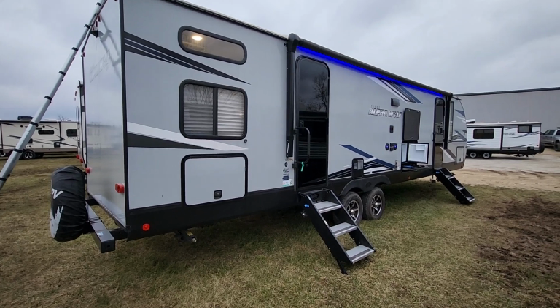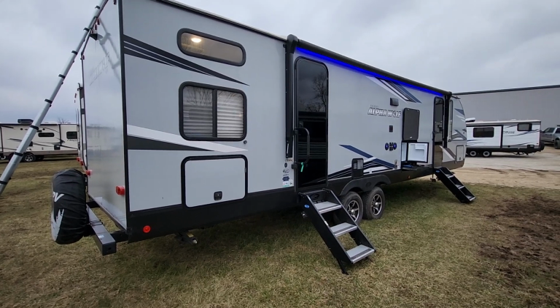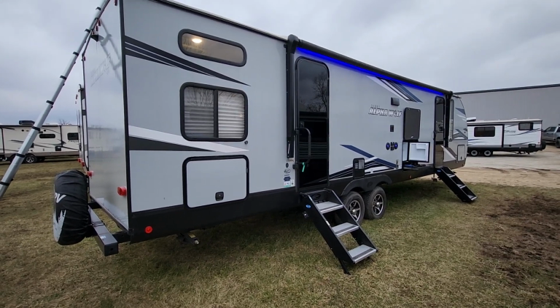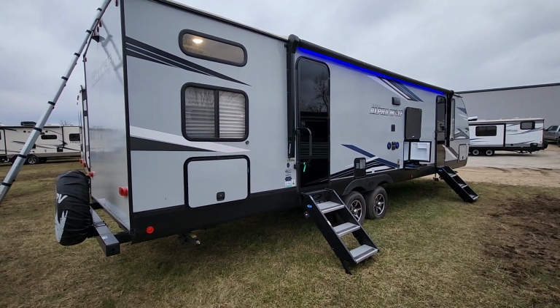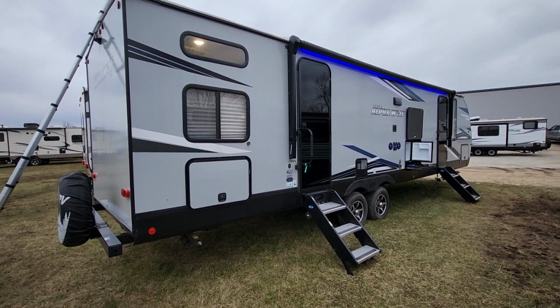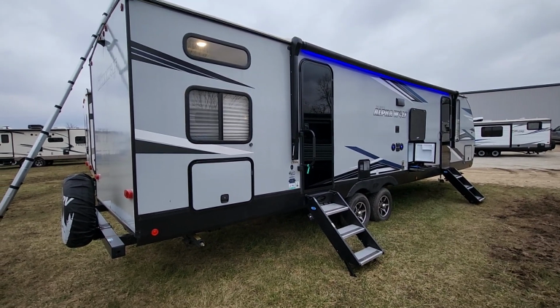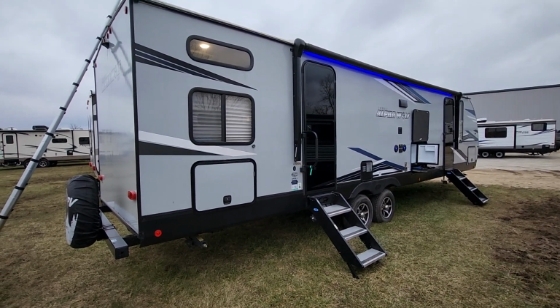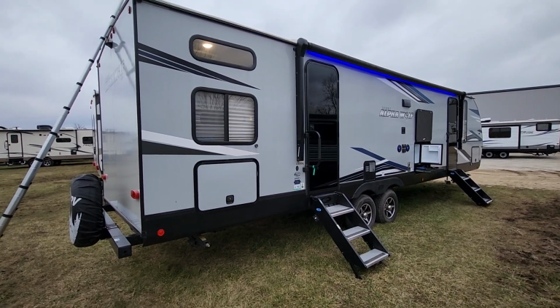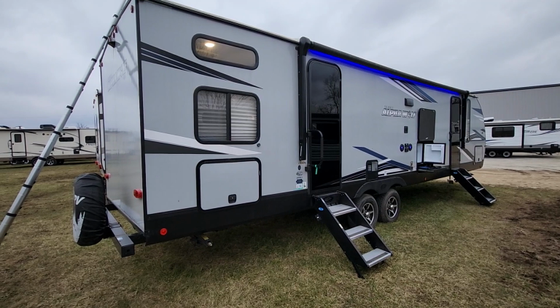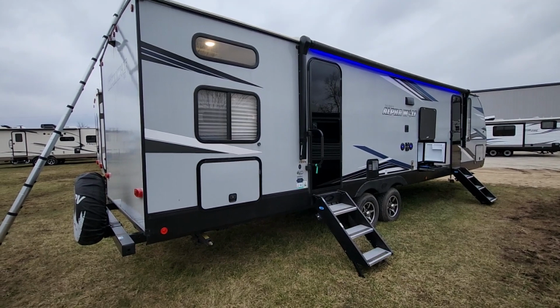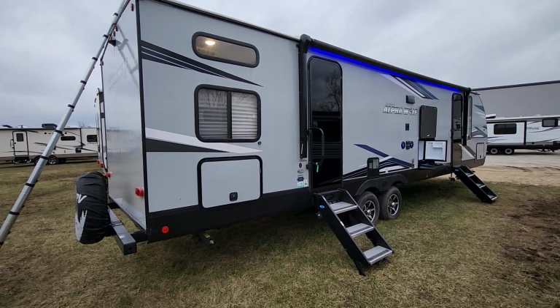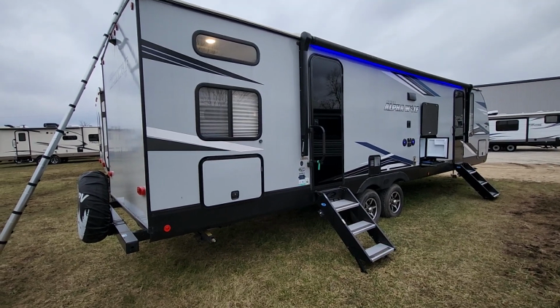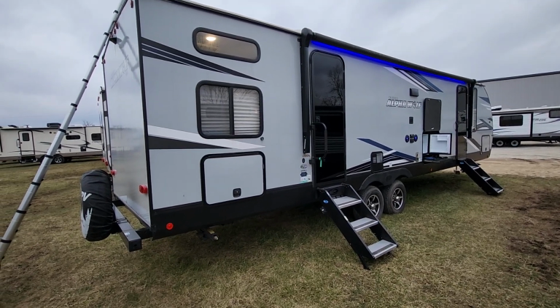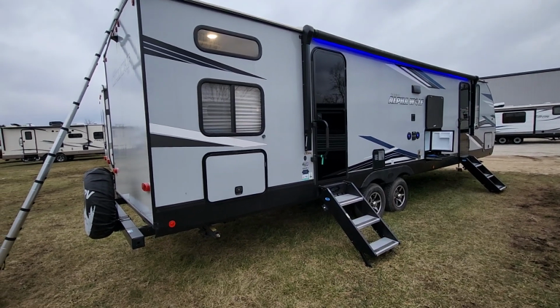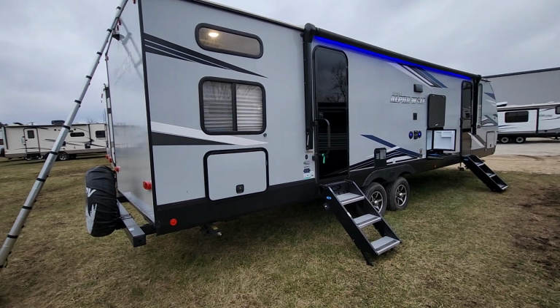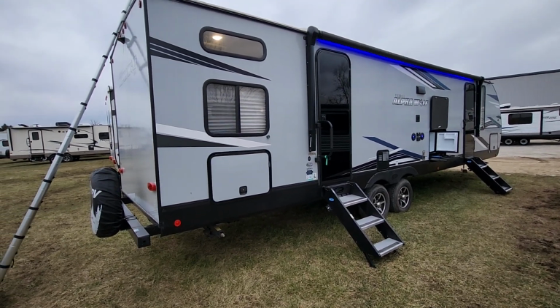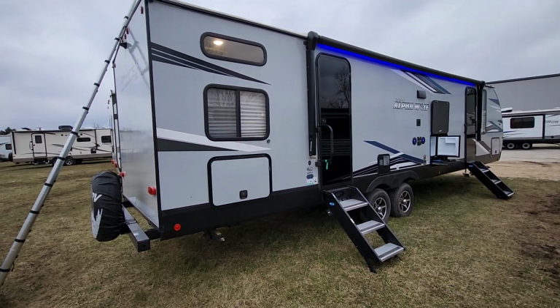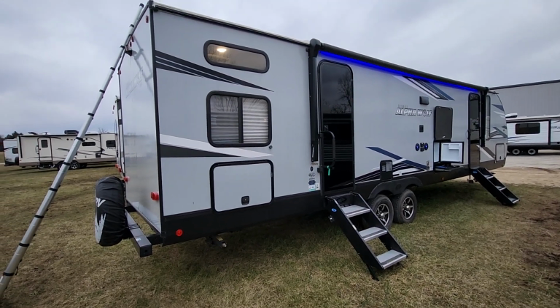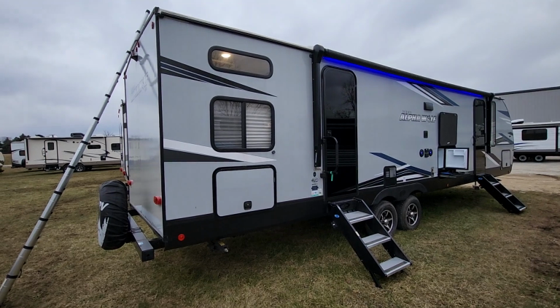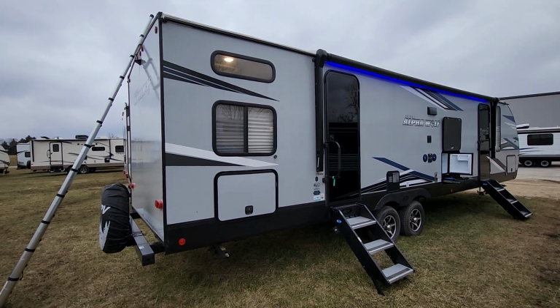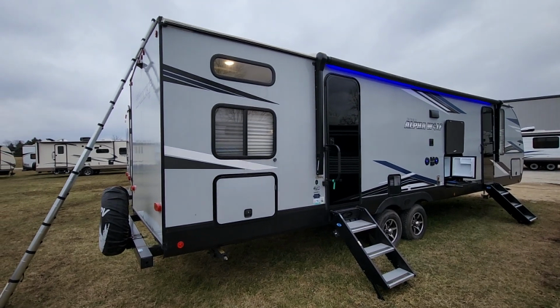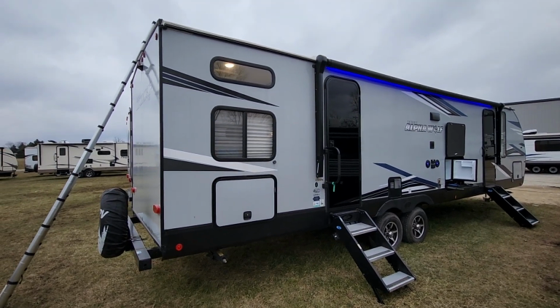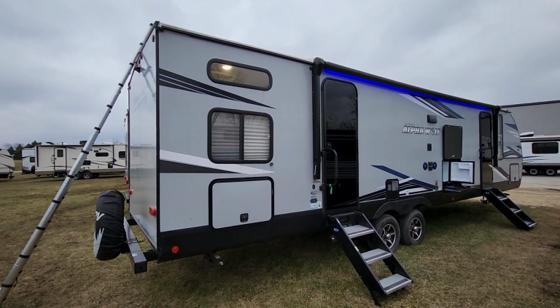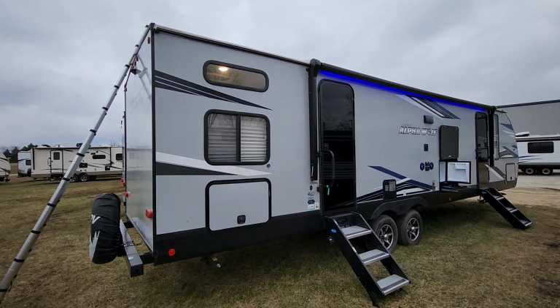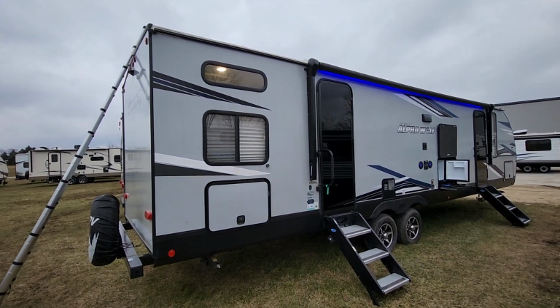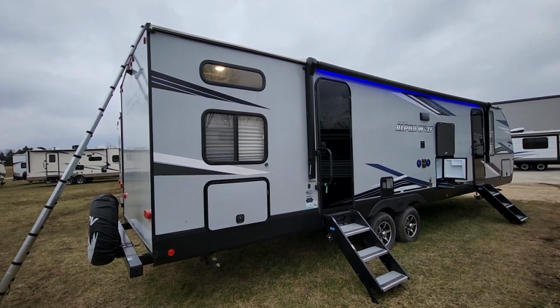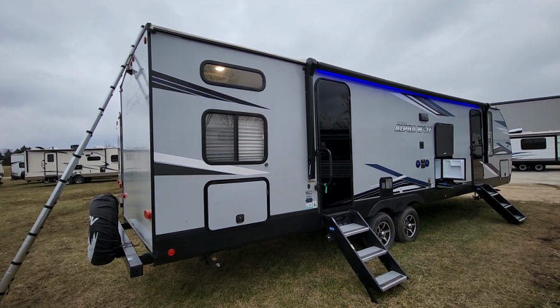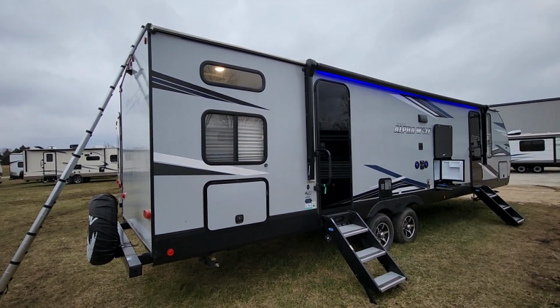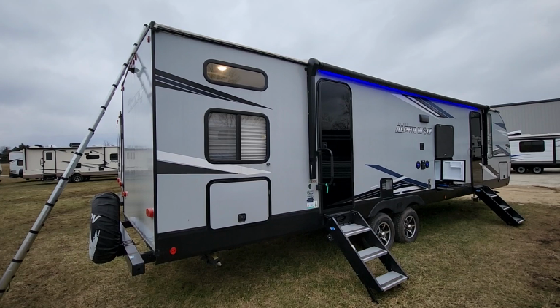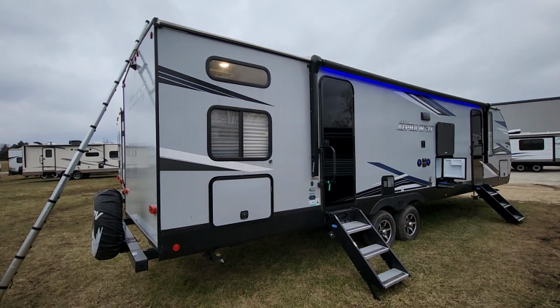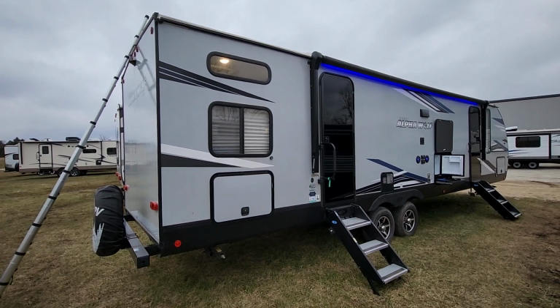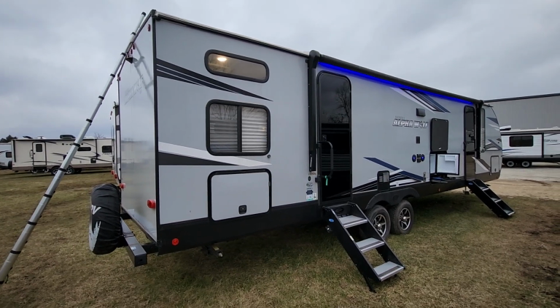It is currently winterized, so I can't show you the plumbing, but we tested it all before we winterized it and everything is in good working order. This is a 50-amp trailer, so it actually has two air conditioners.